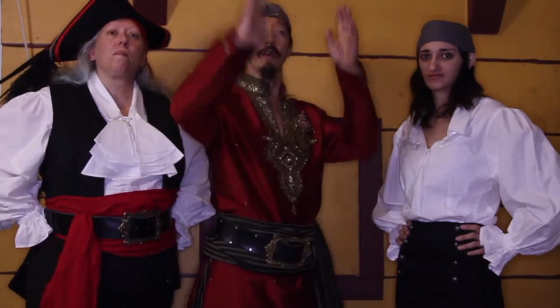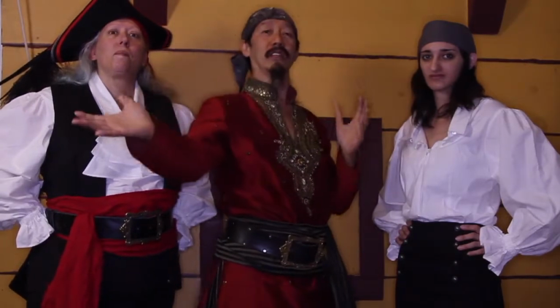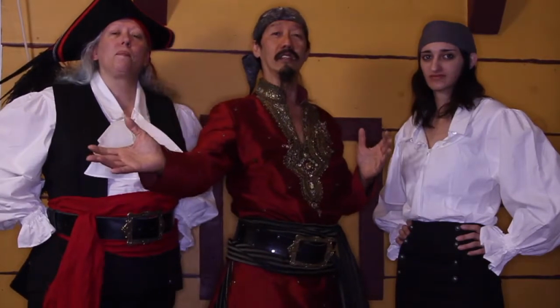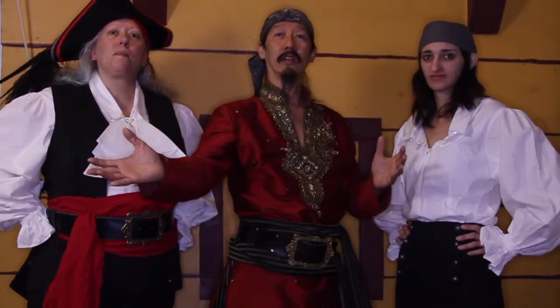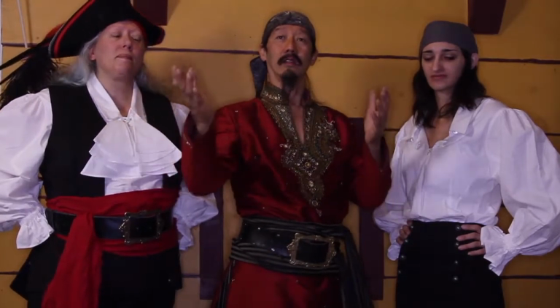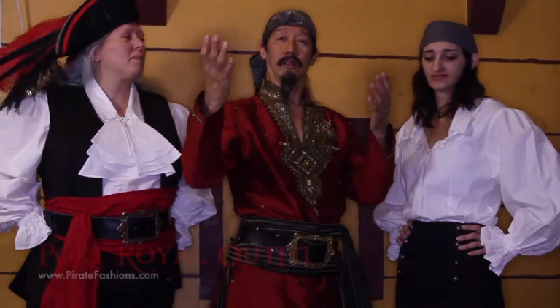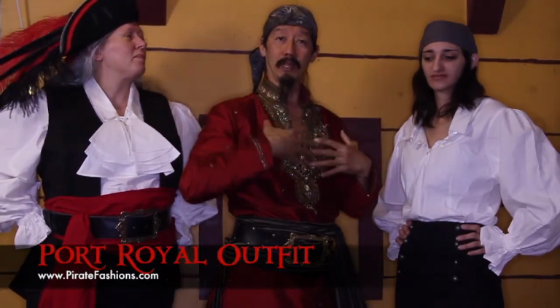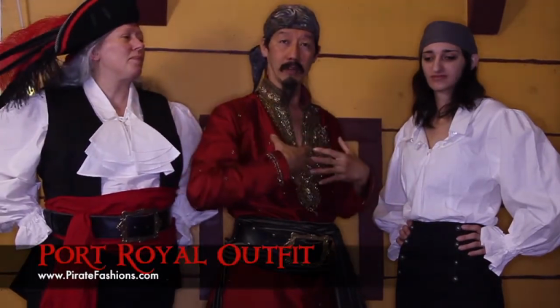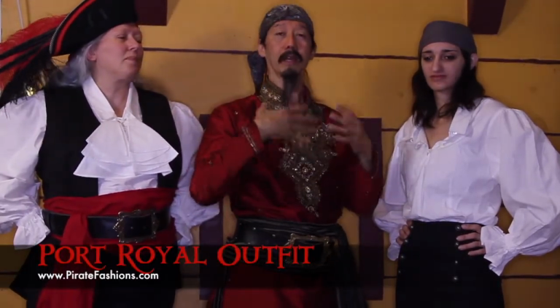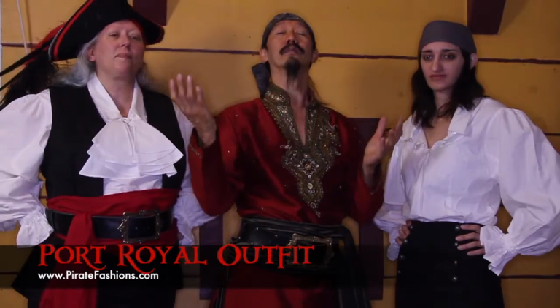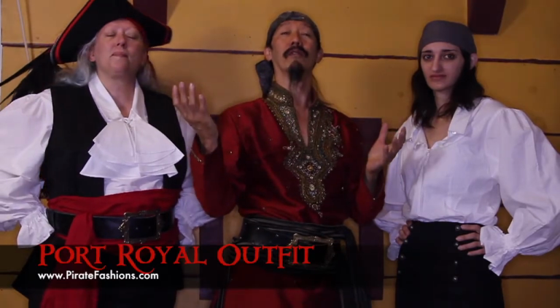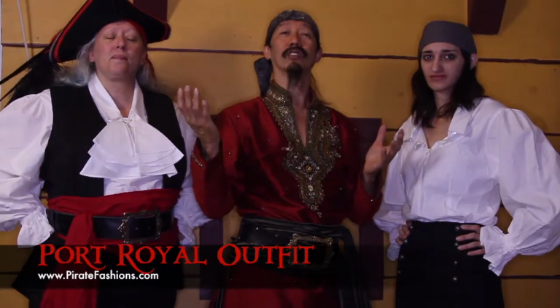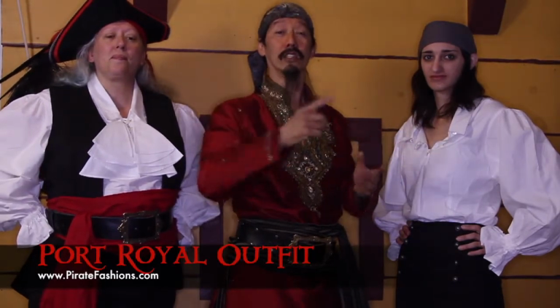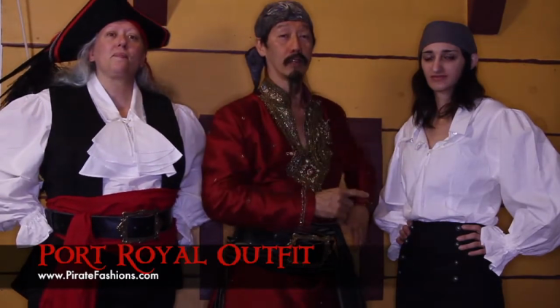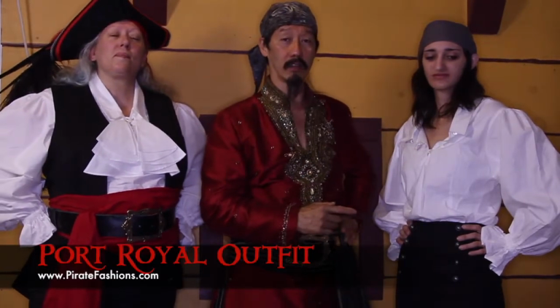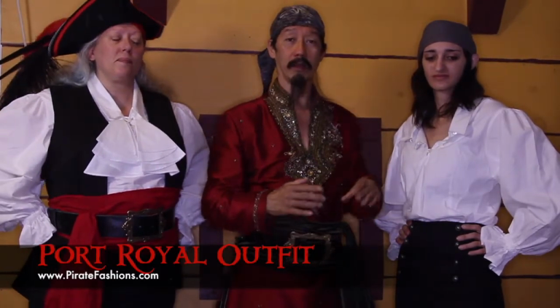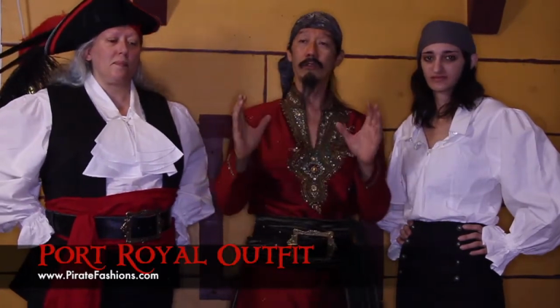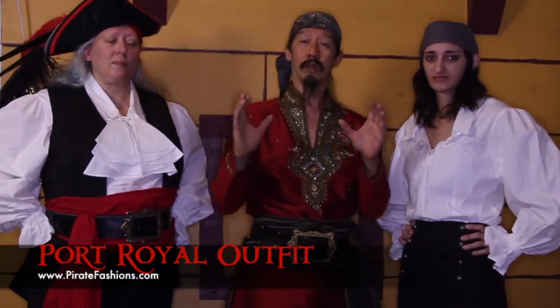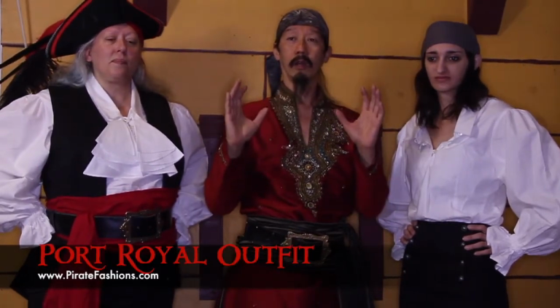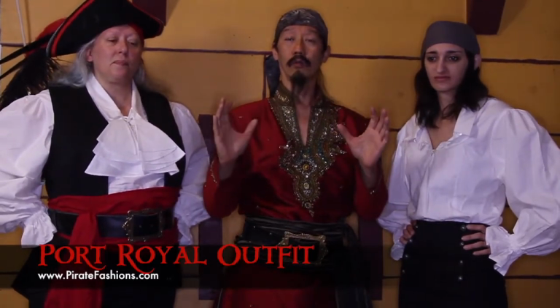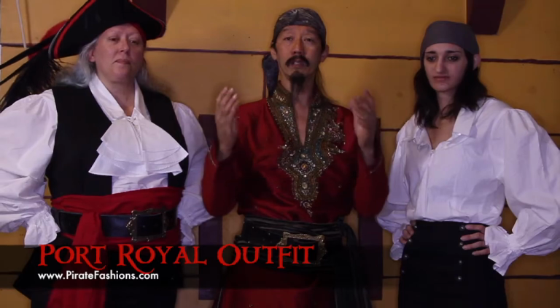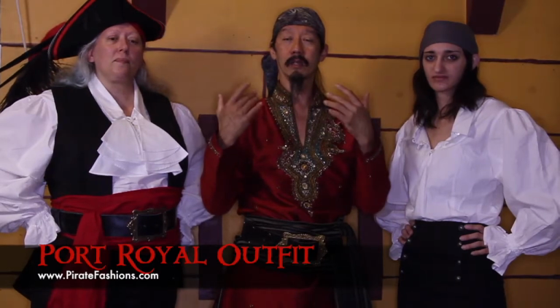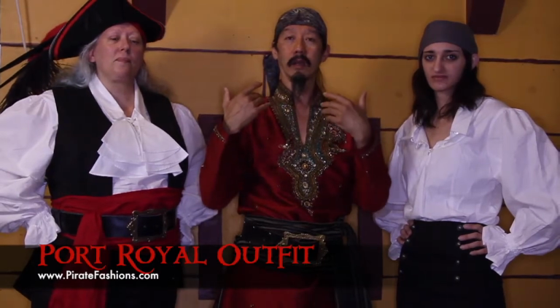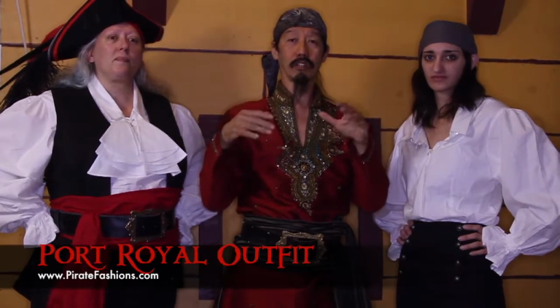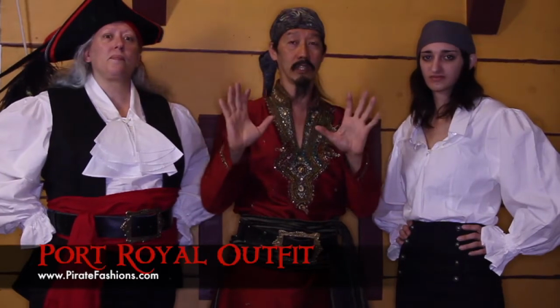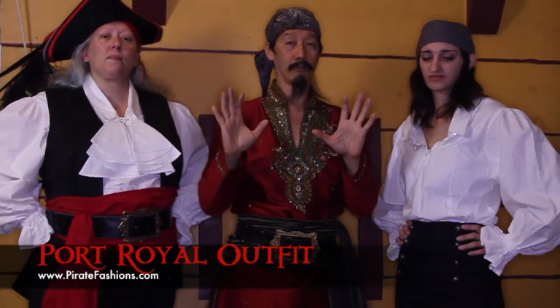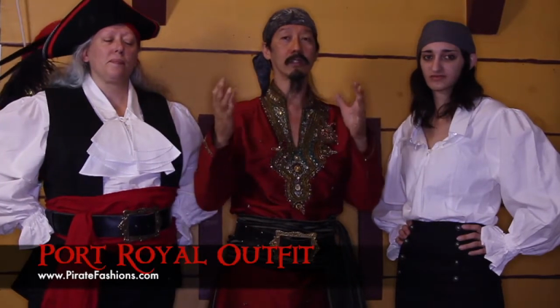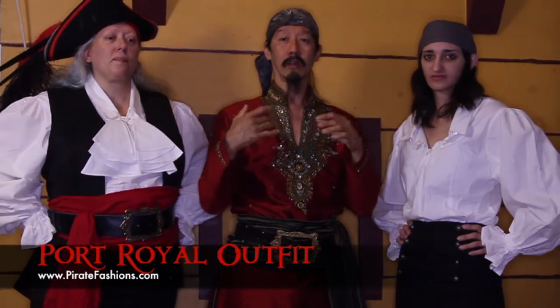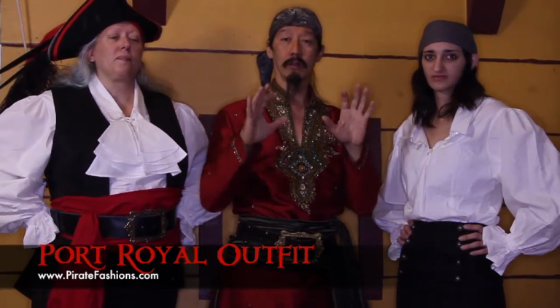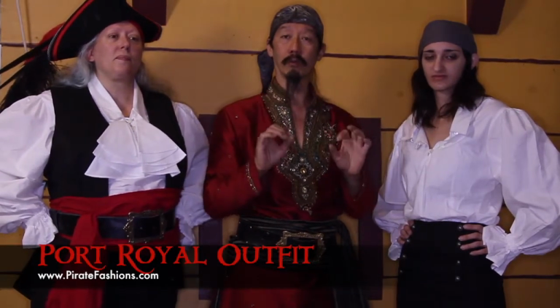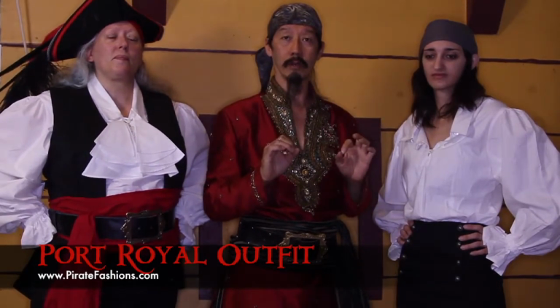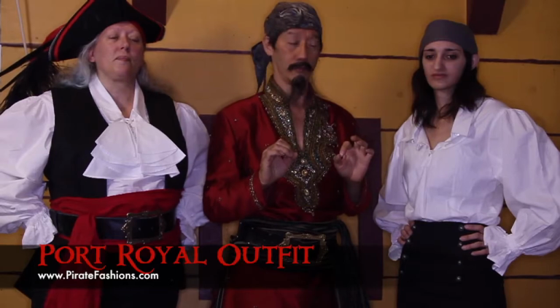Ahoy mateys! I be Tiger Lee and this be Pirate Fashion. Today we're going to talk about our new women's cross-dressing outfit called the Port Royal outfit.